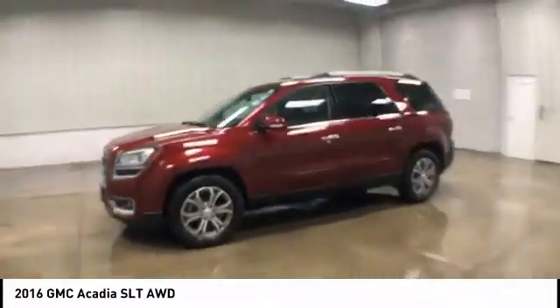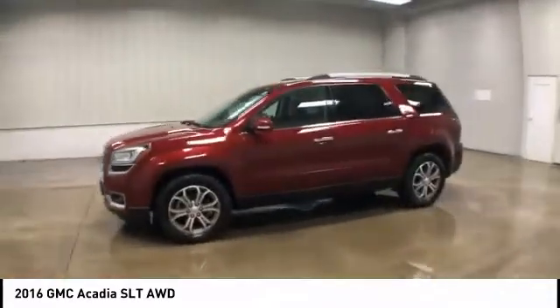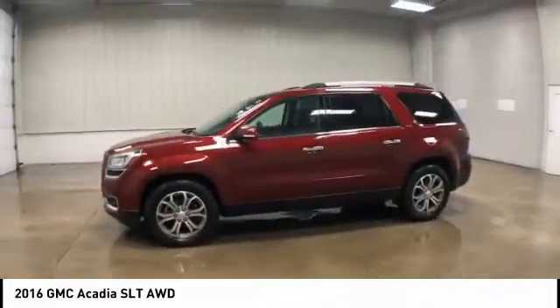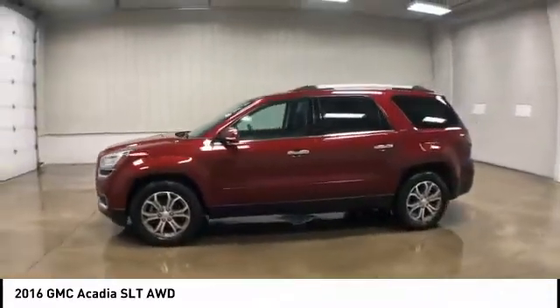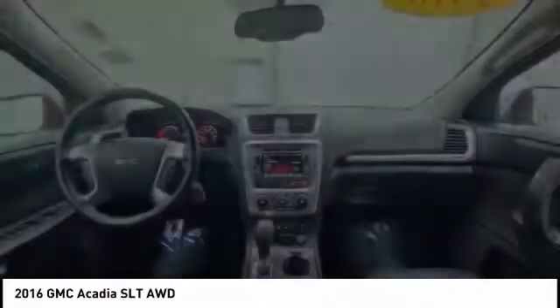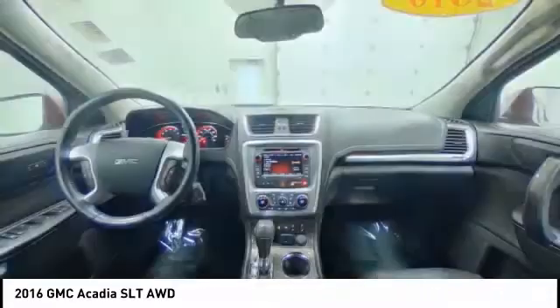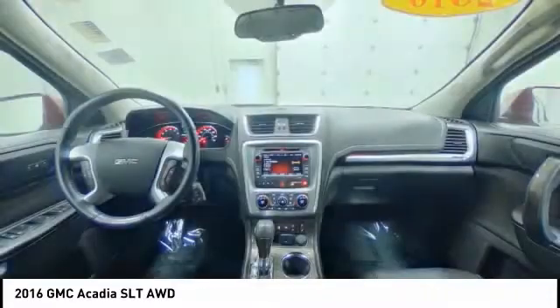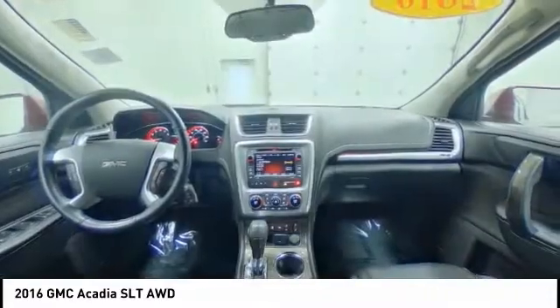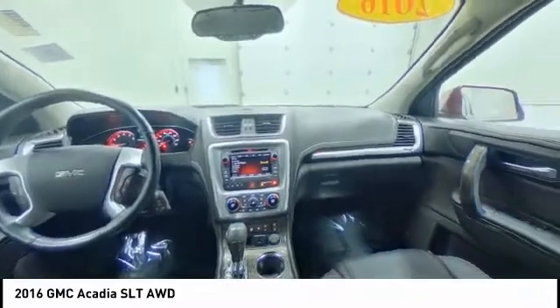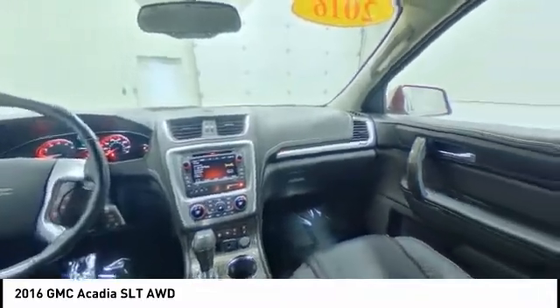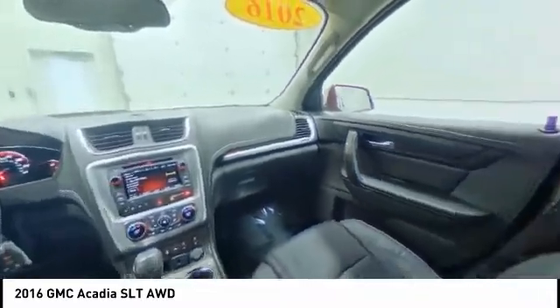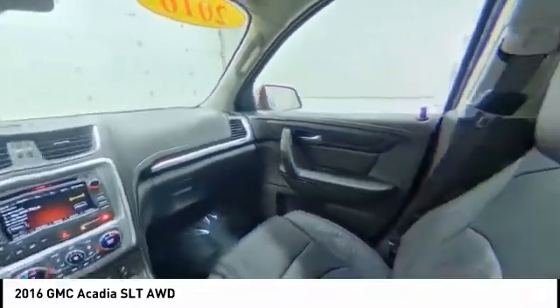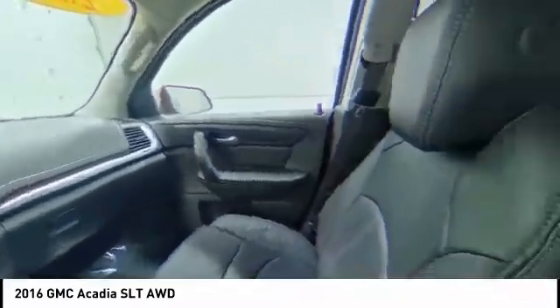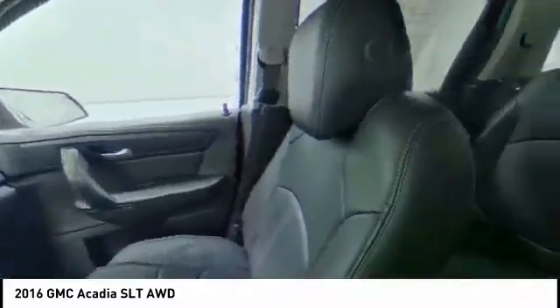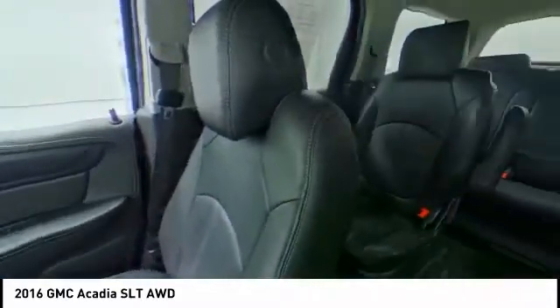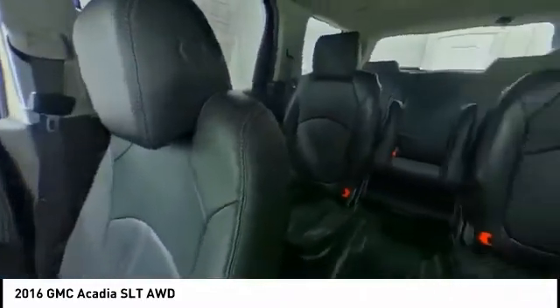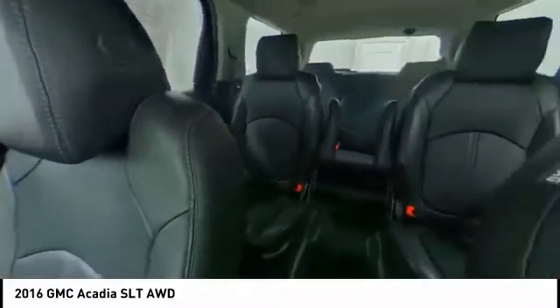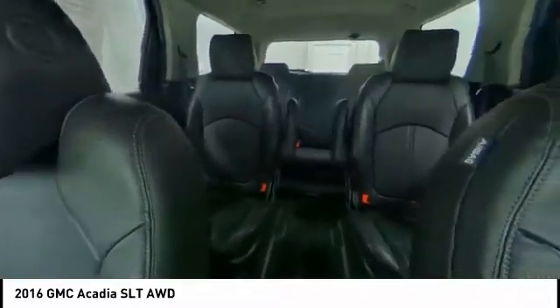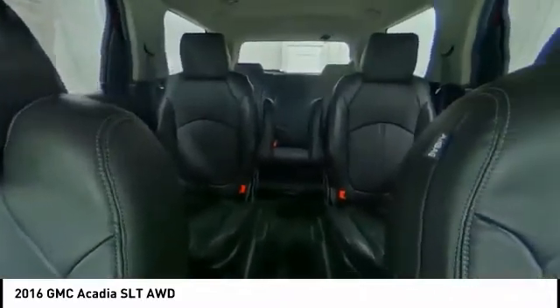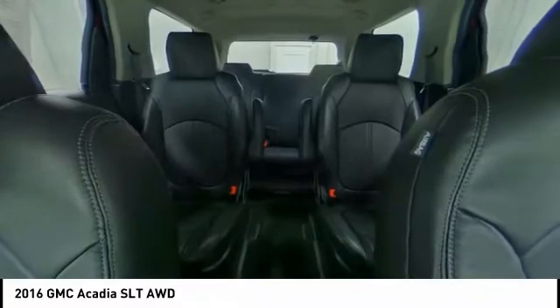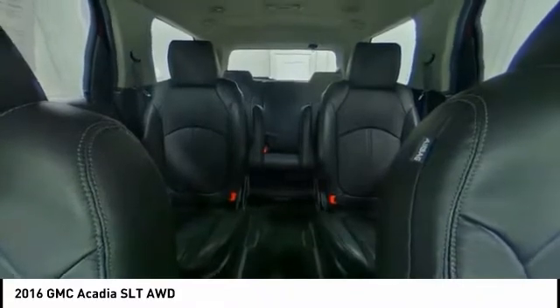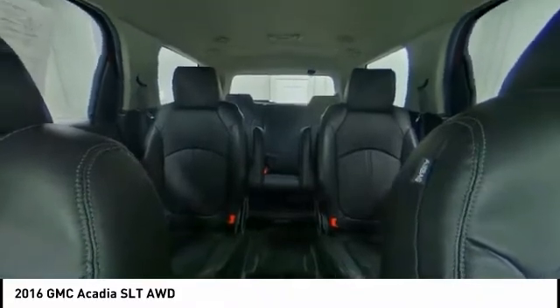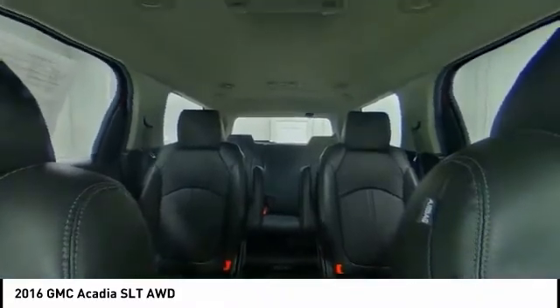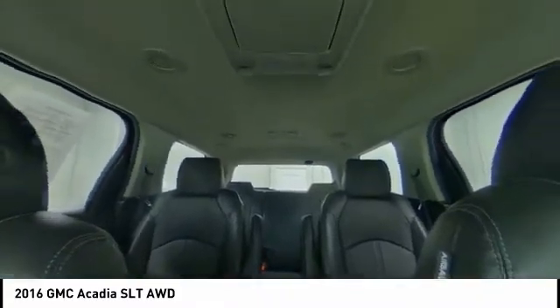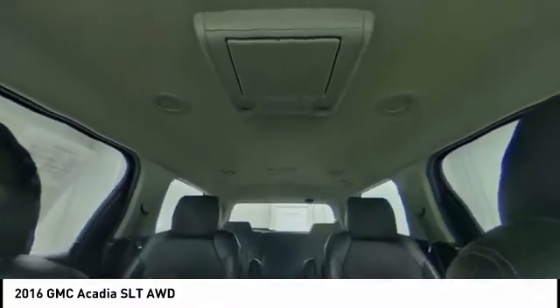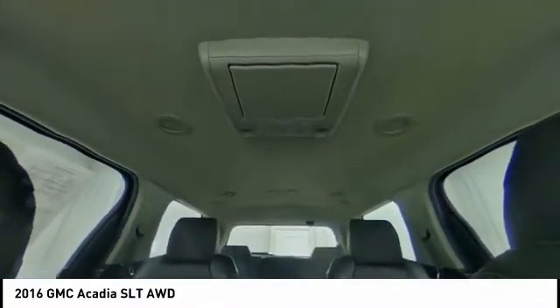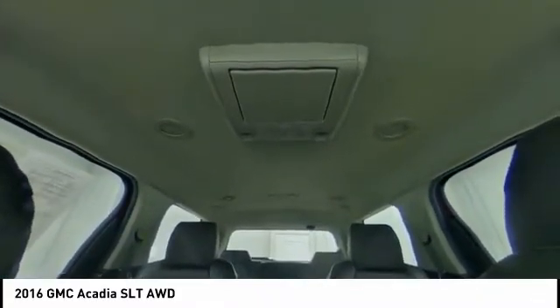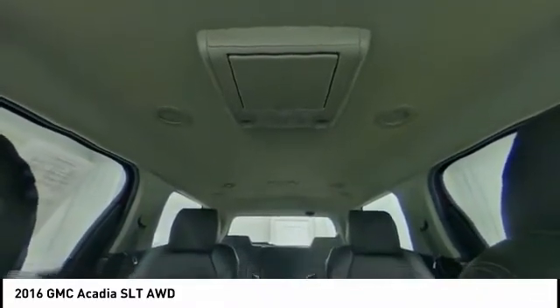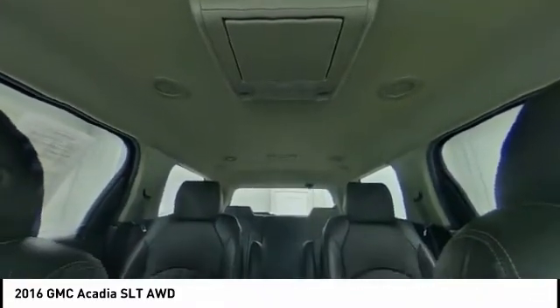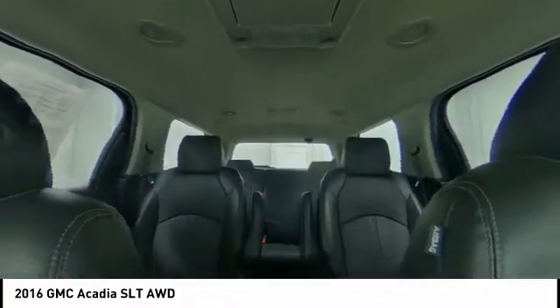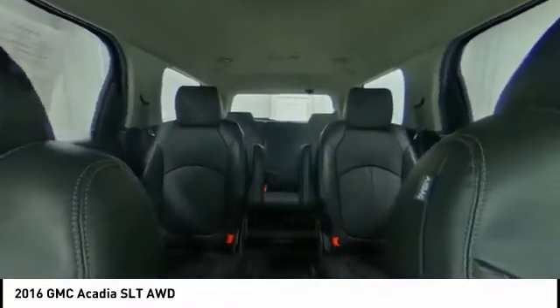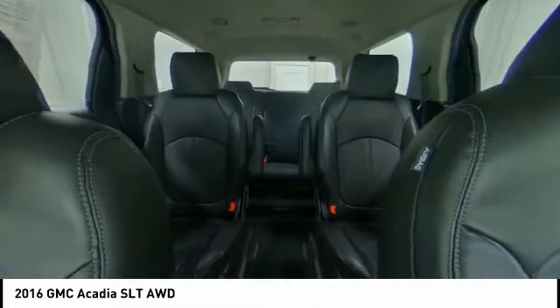This vehicle has less than 50,000 miles. Here are some of this vehicle's great options: all-wheel drive, heated mirrors, aluminum wheels, rear spoiler, power liftgate, traction control.